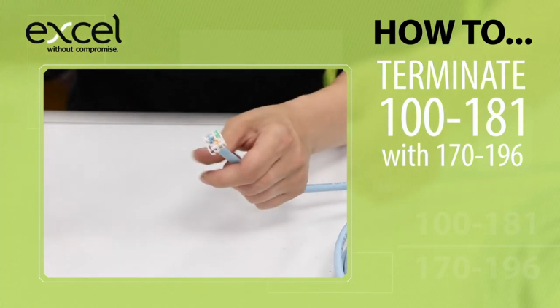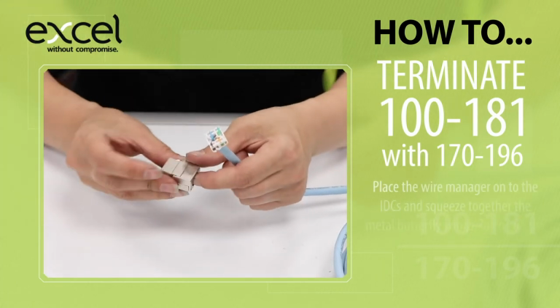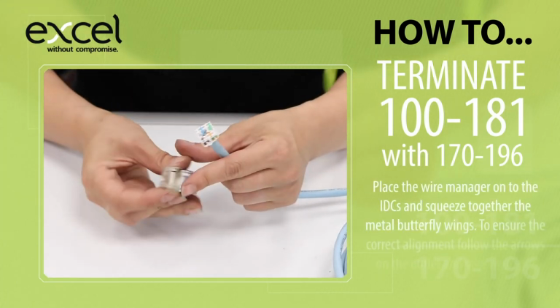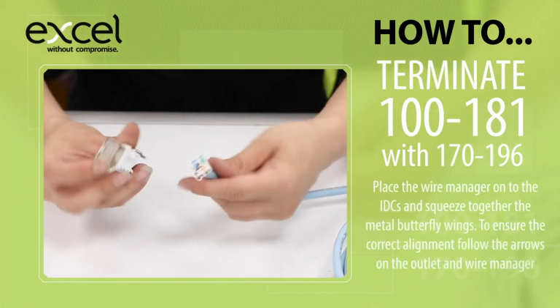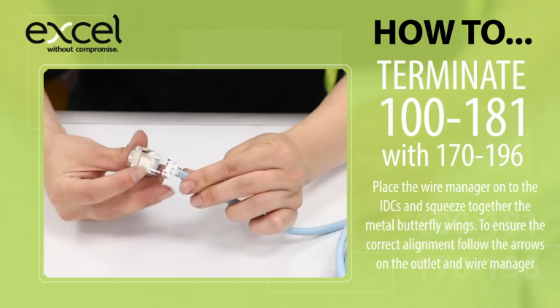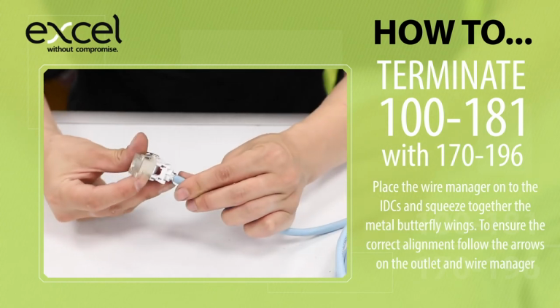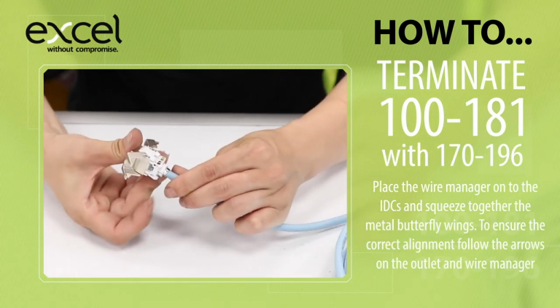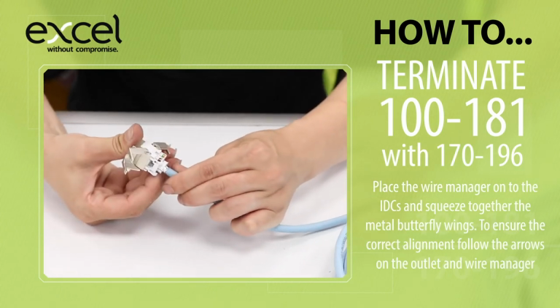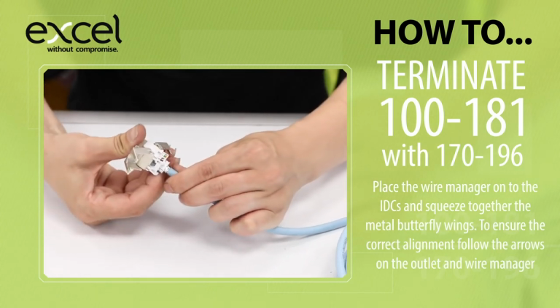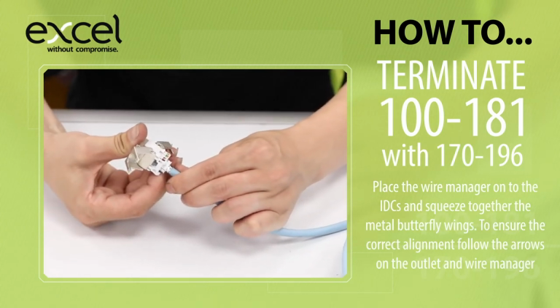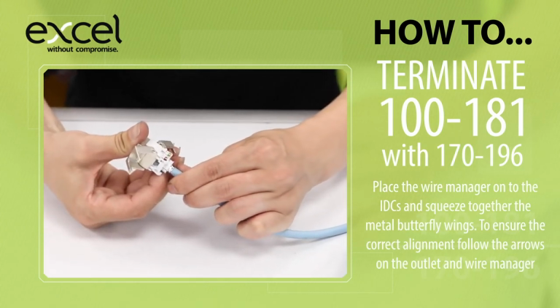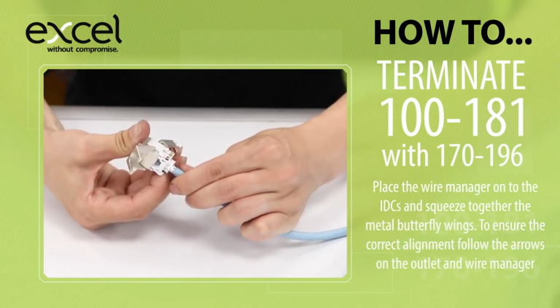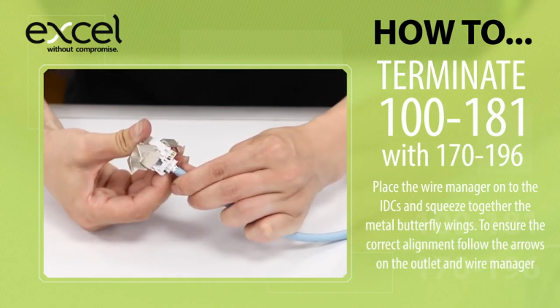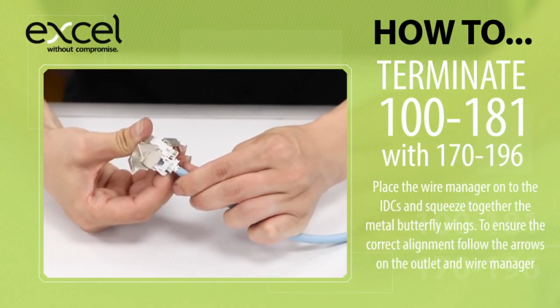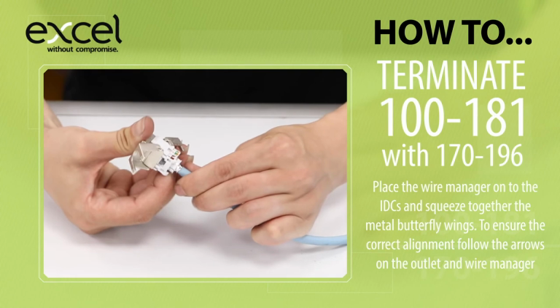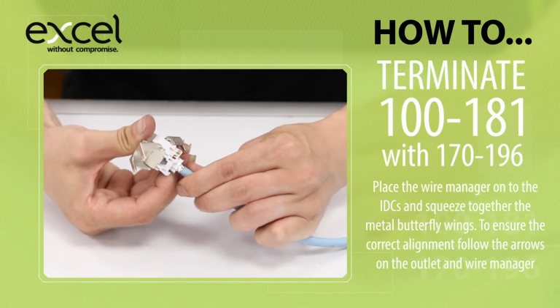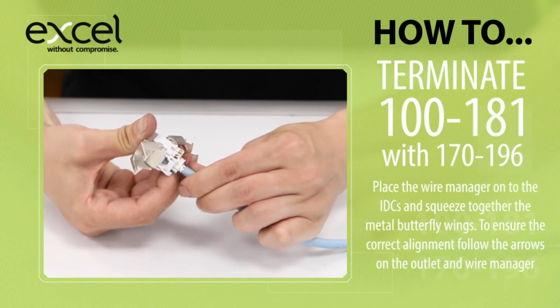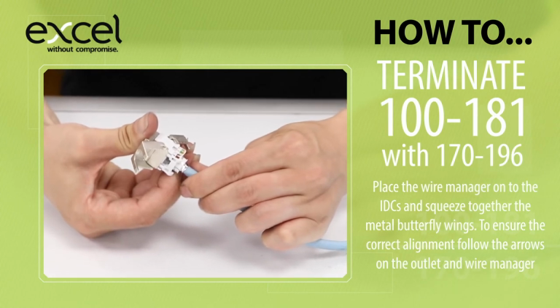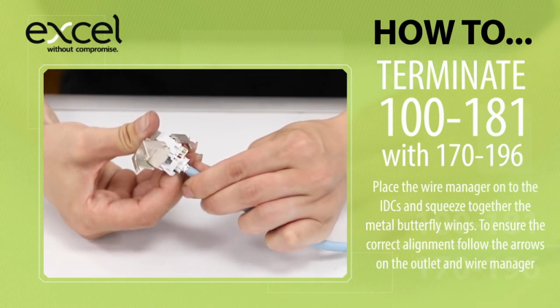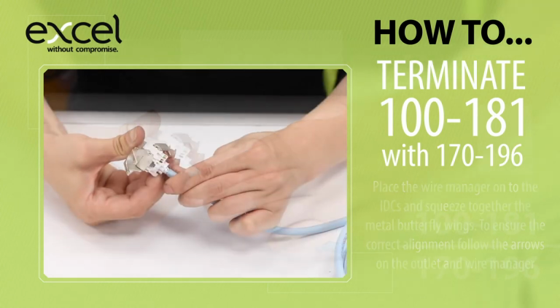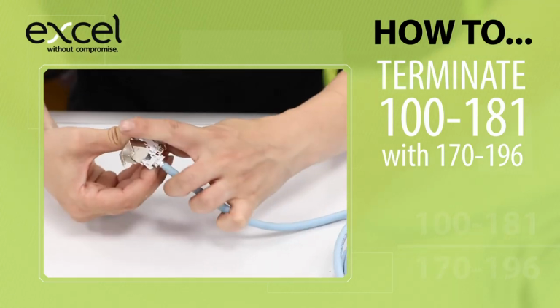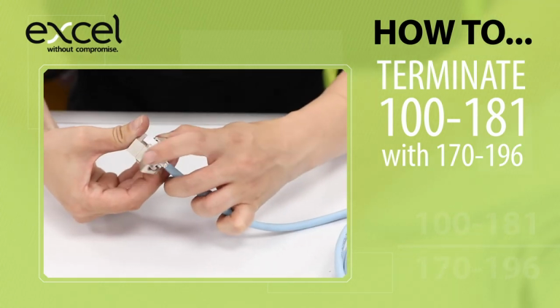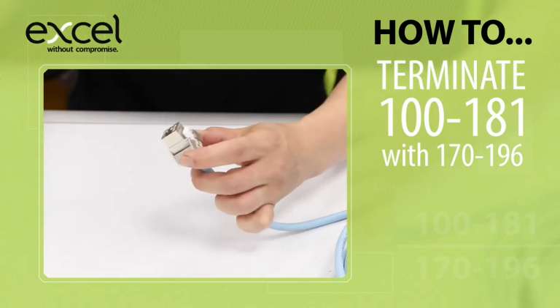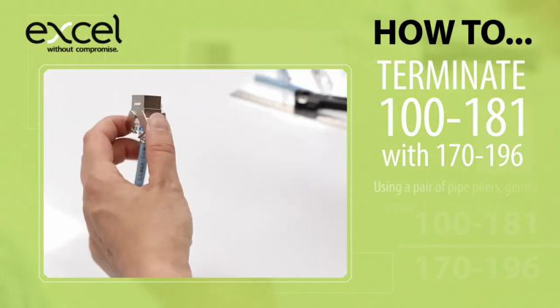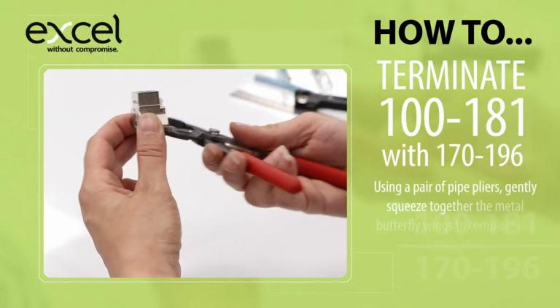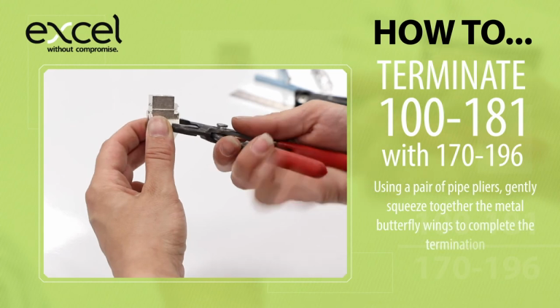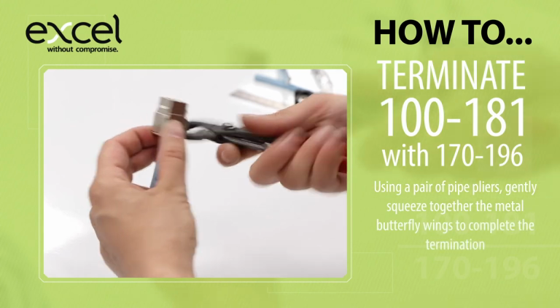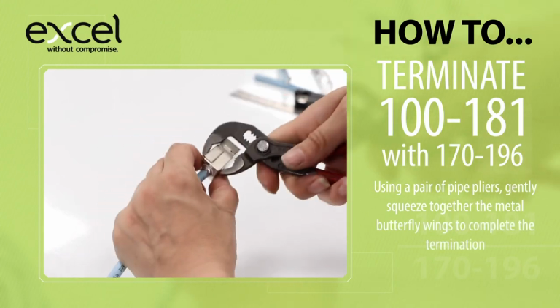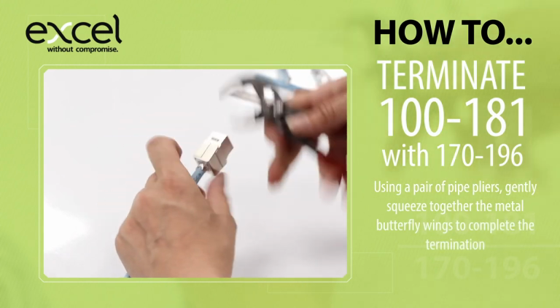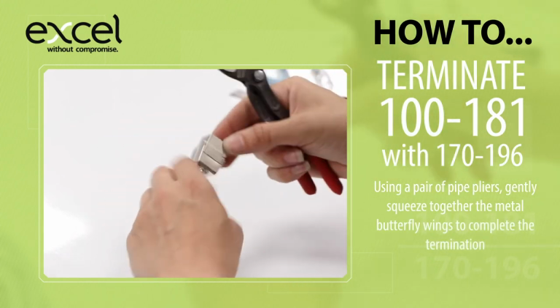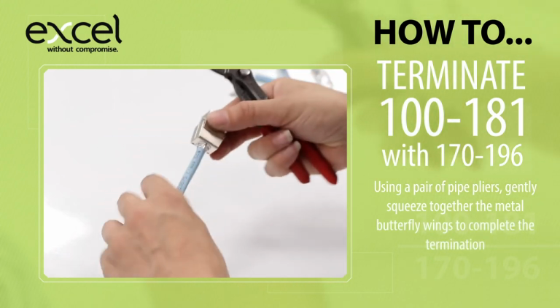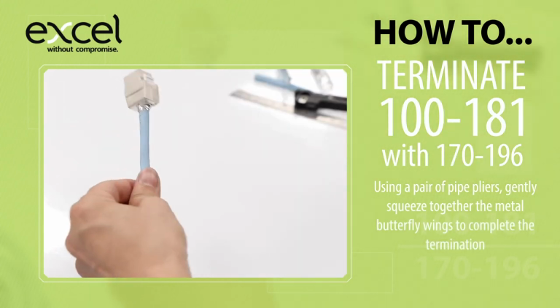Place the wire manager onto the IDCs and squeeze together the metal butterfly wings. To ensure correct alignment, follow the arrows on the outlet and the wire manager. Using a pair of pipe pliers, gently squeeze together the metal butterfly wings to complete the termination.